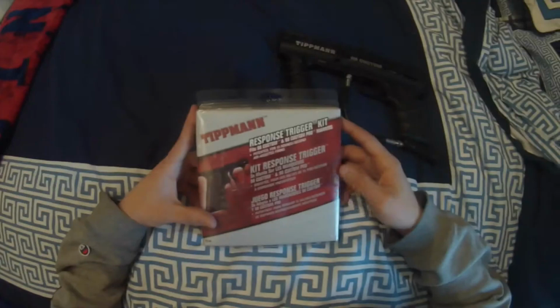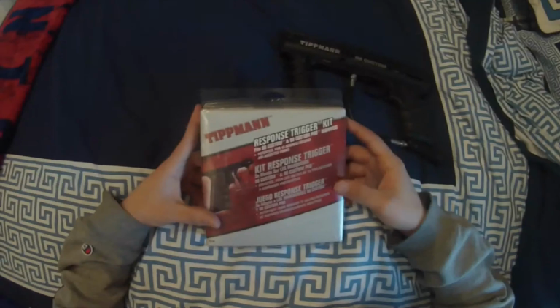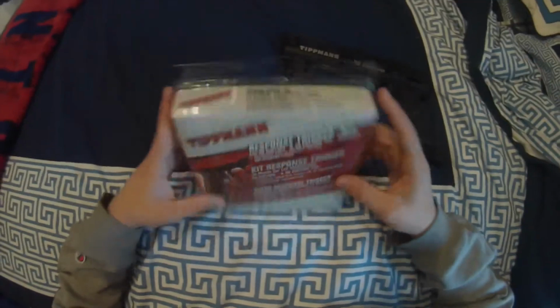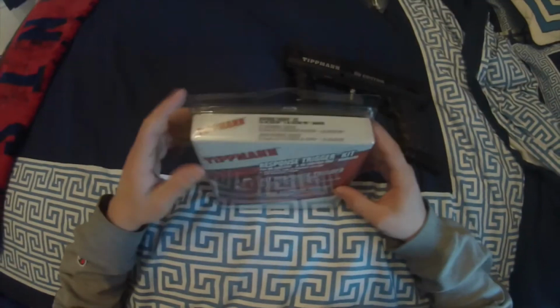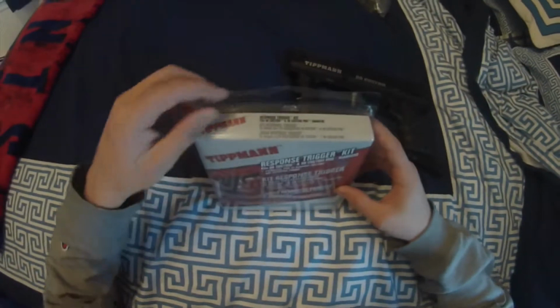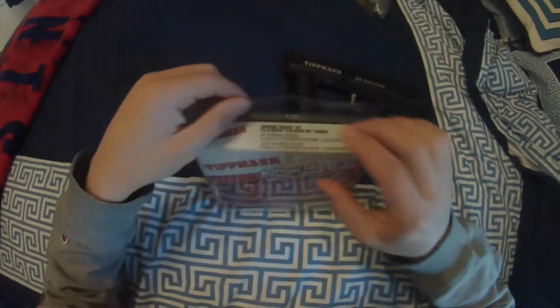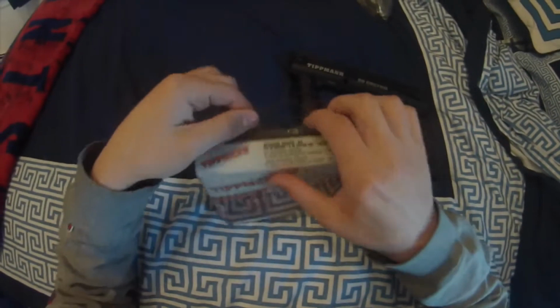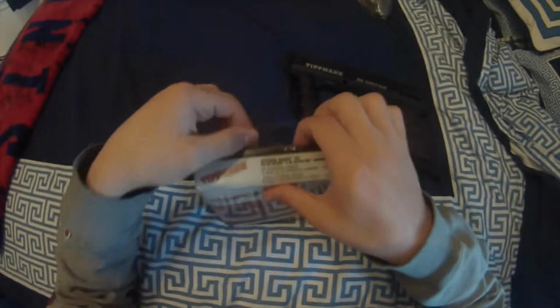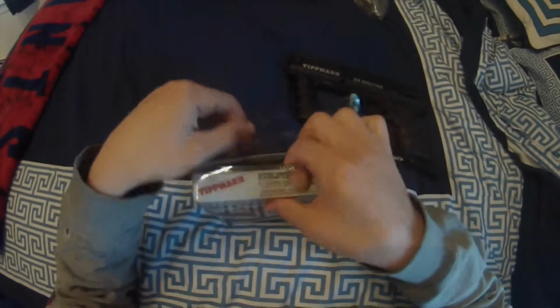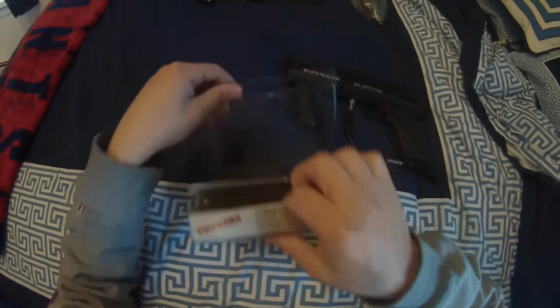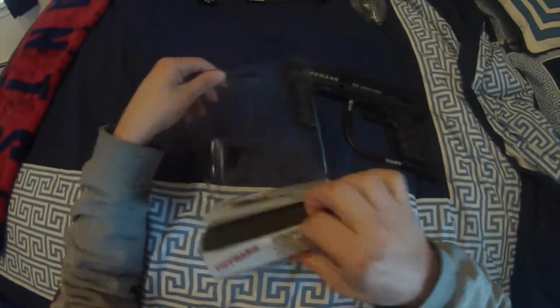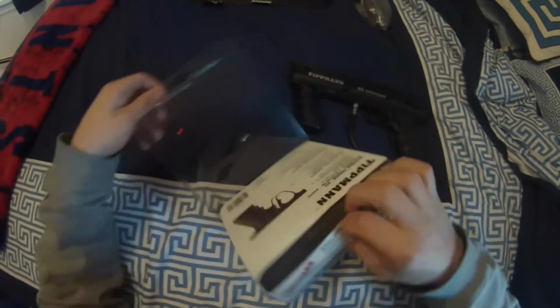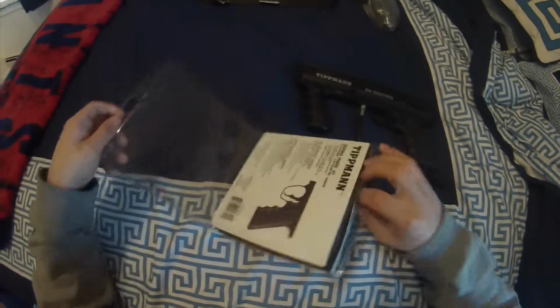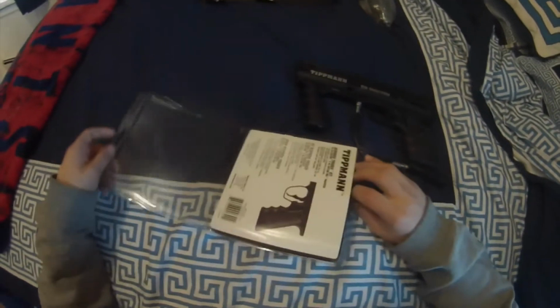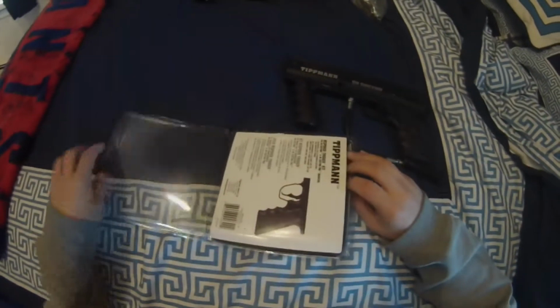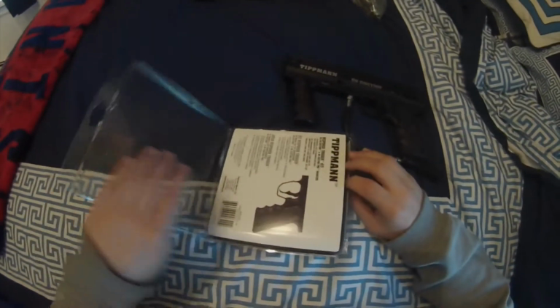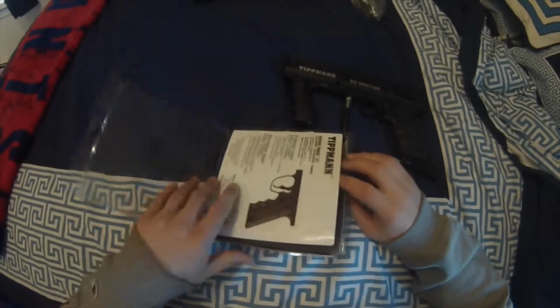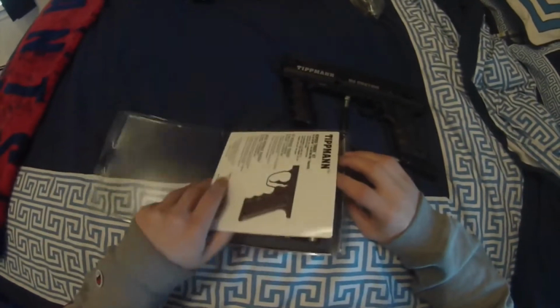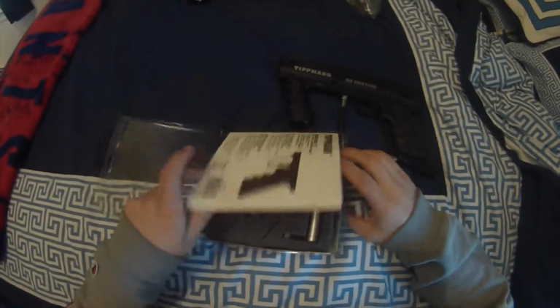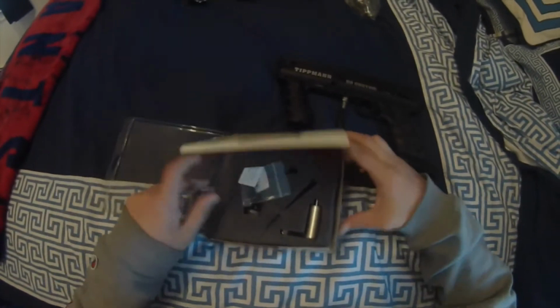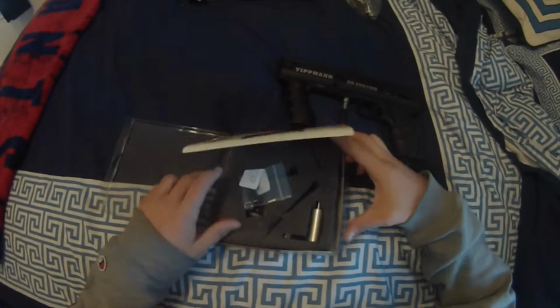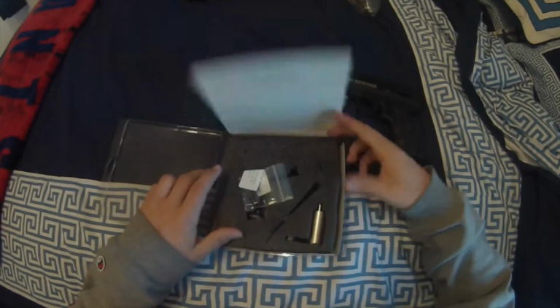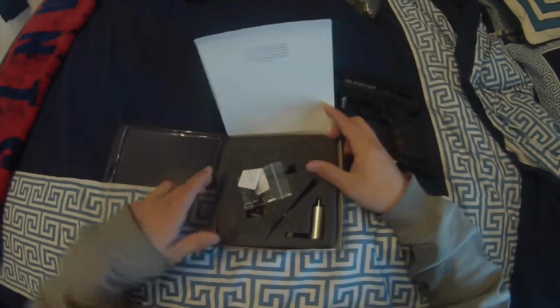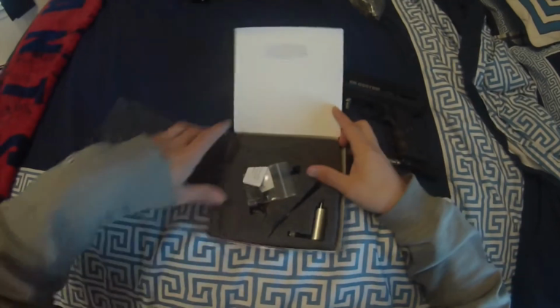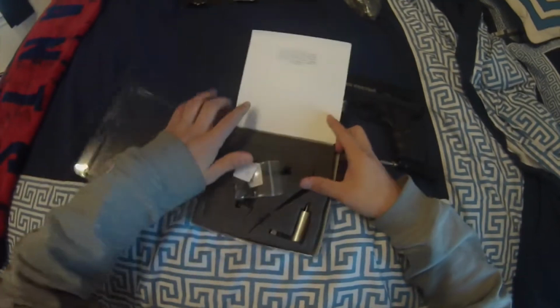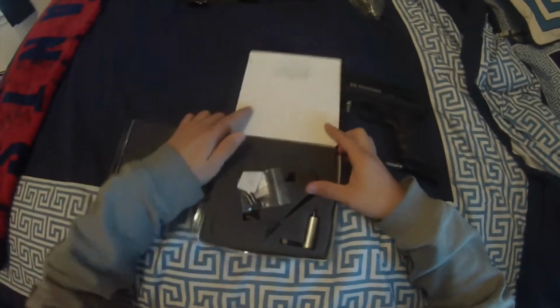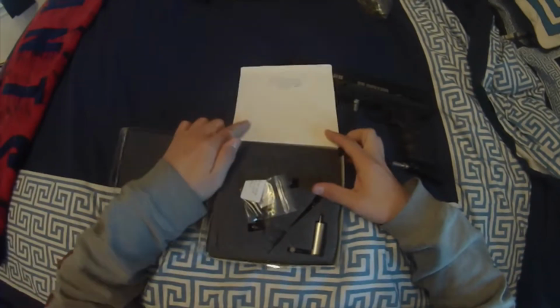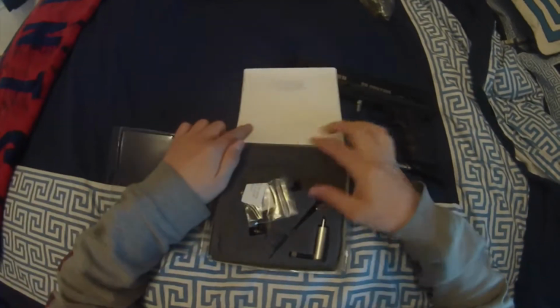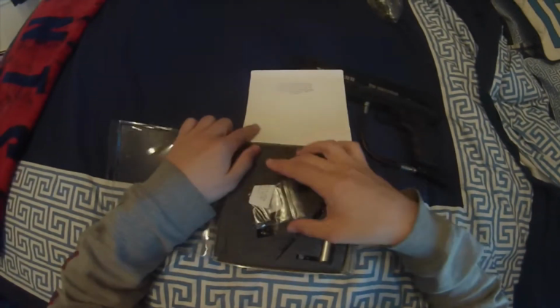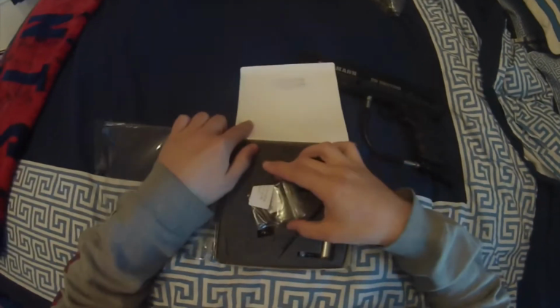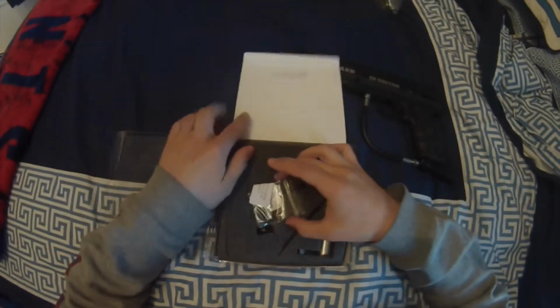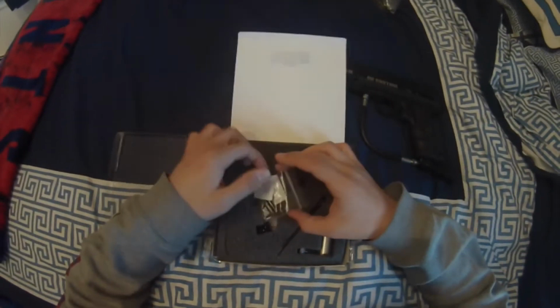Hey guys, so today I'm going to show you how to install a Tippmann 98 response trigger, double trigger, and stock.